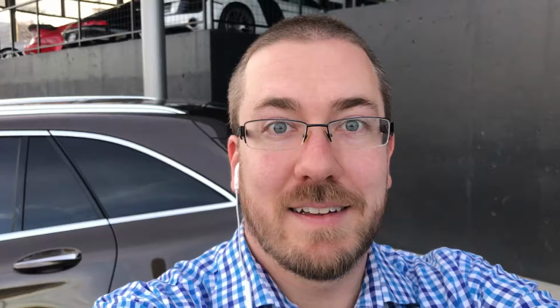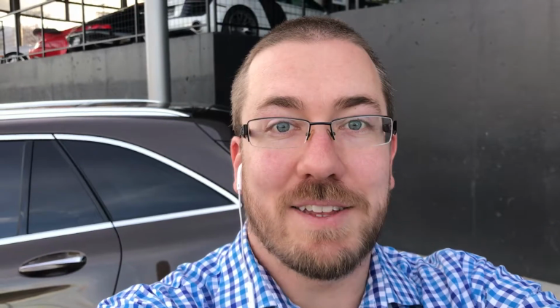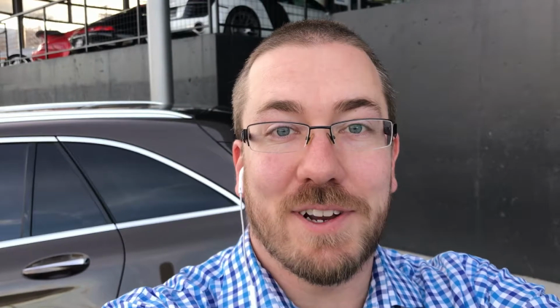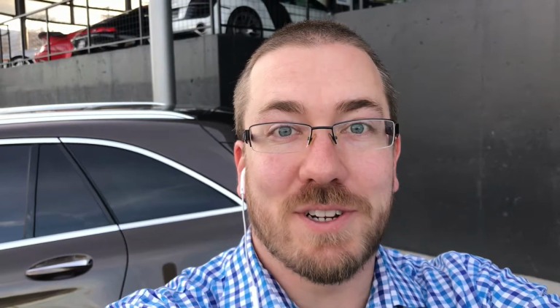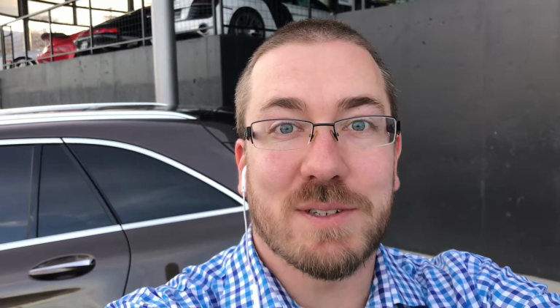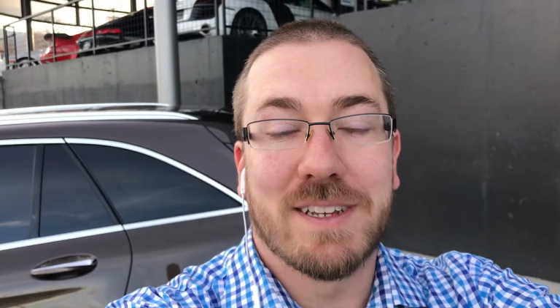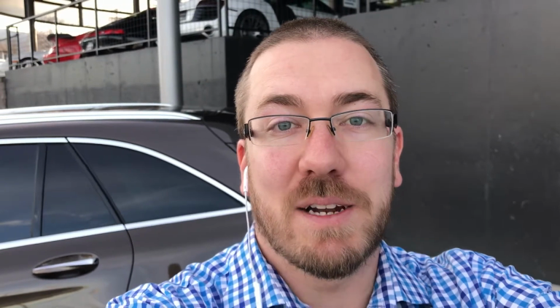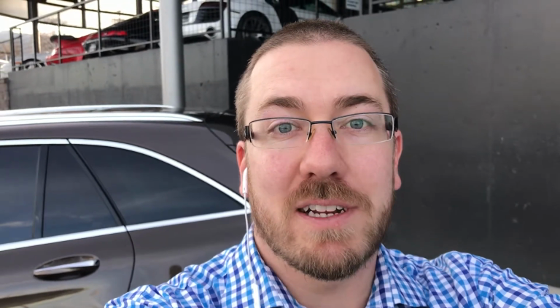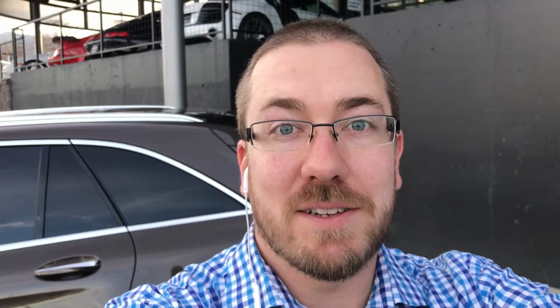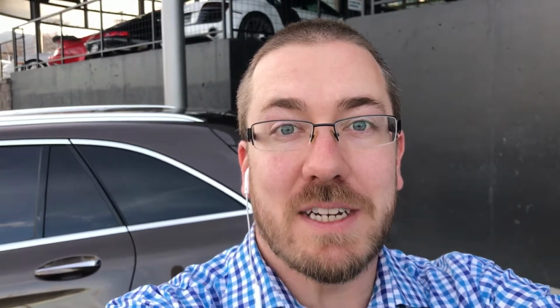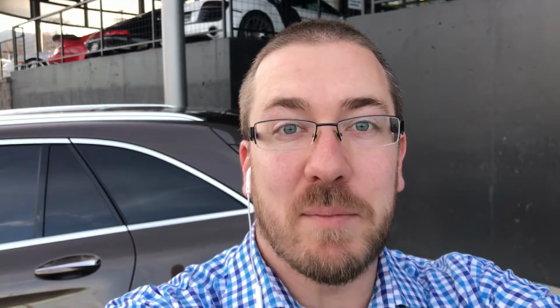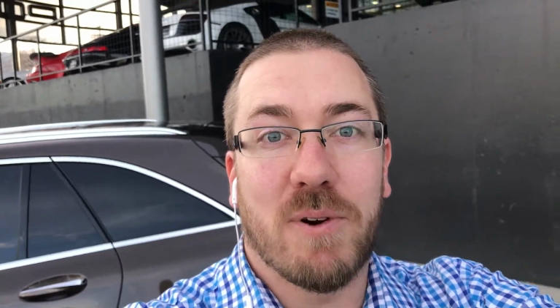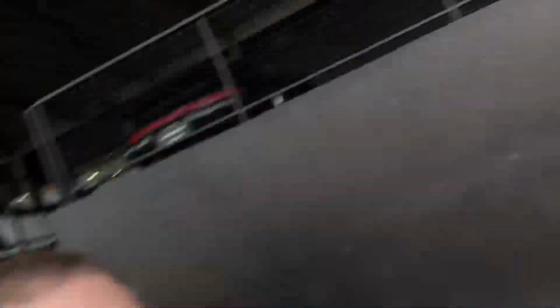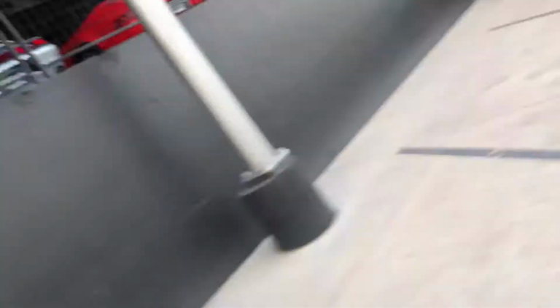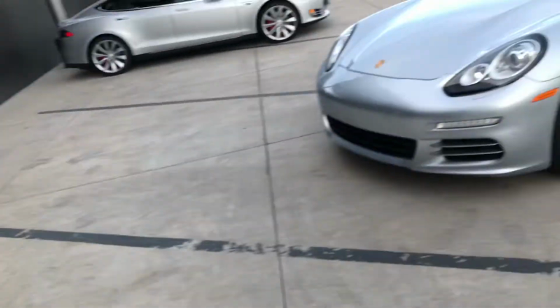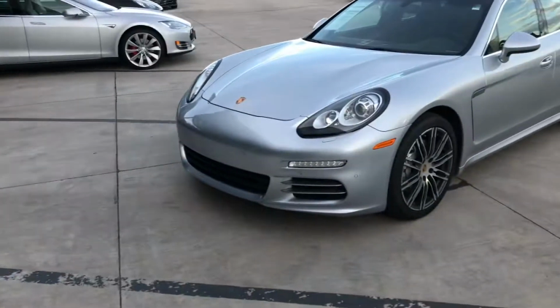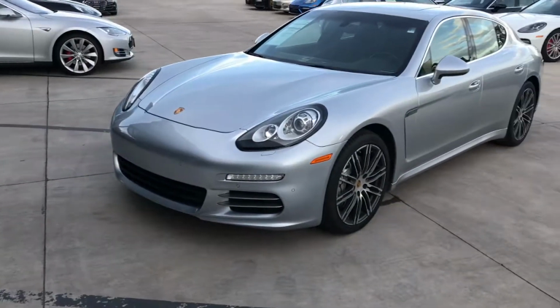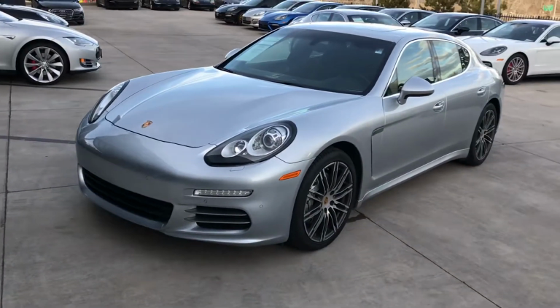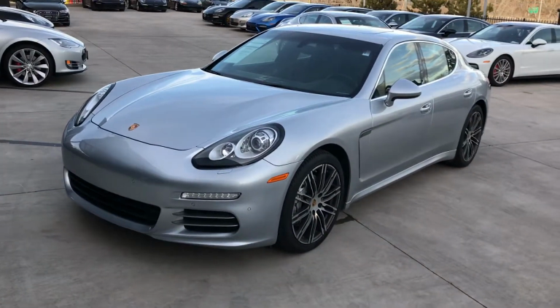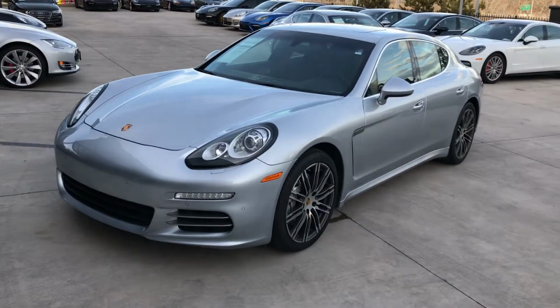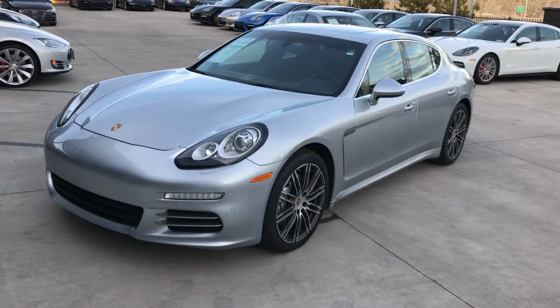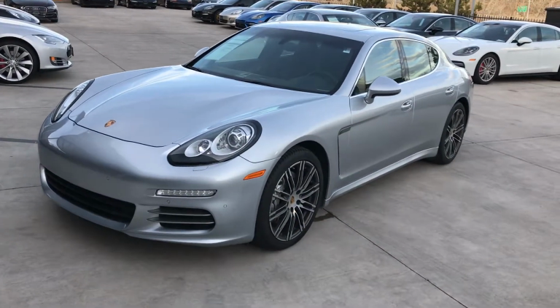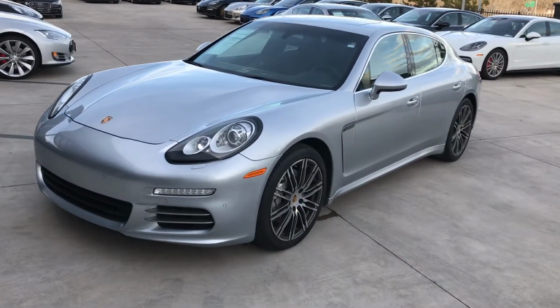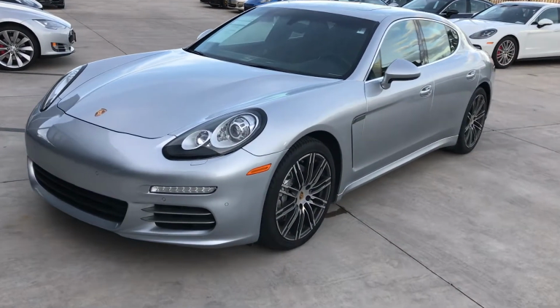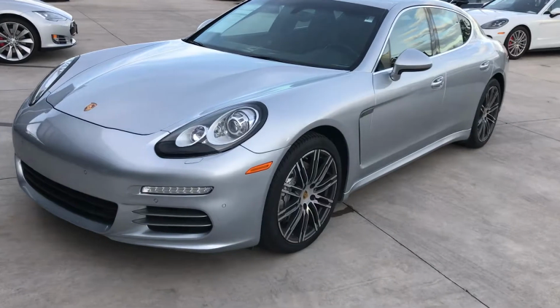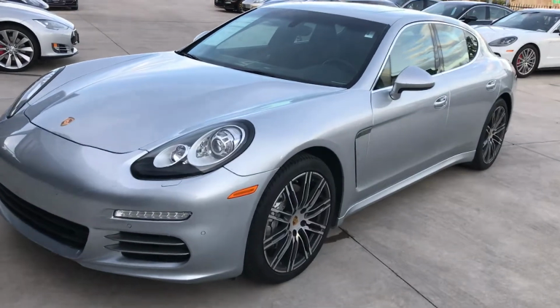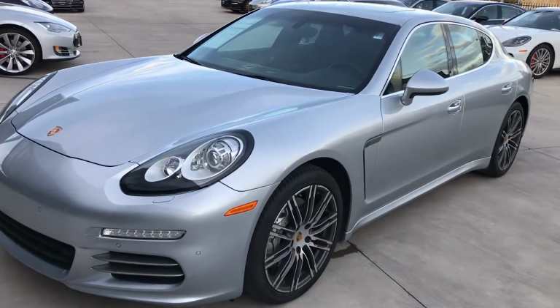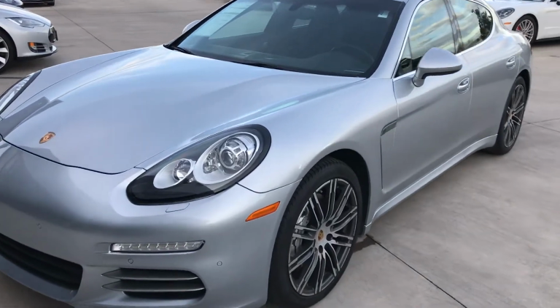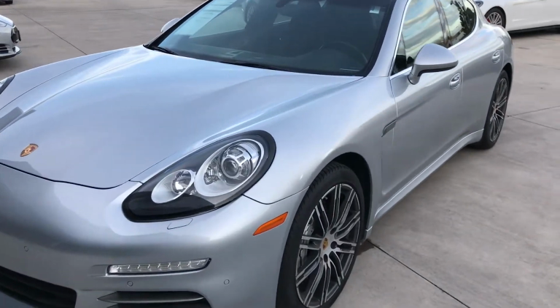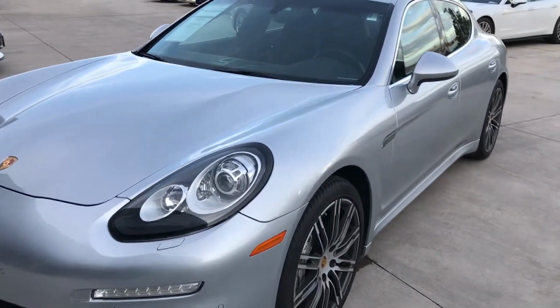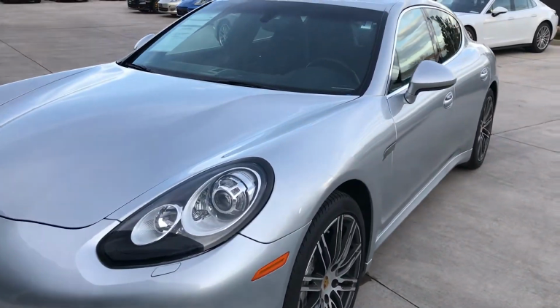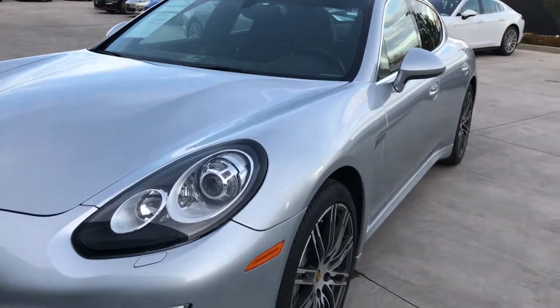Hey, this is Kirk at Porsche Colorado Springs. Today we're going to look at a 2015 Panamera 4S. It does have the 3-liter twin-turbo six-cylinder with 420 horsepower. This thing is a rocket ship and it looks awesome.